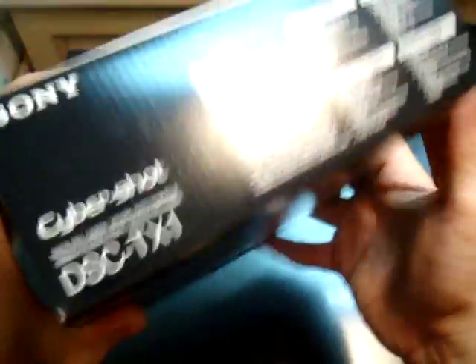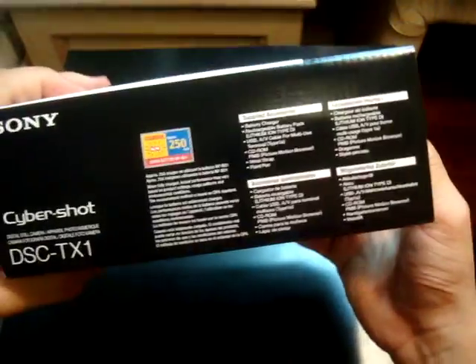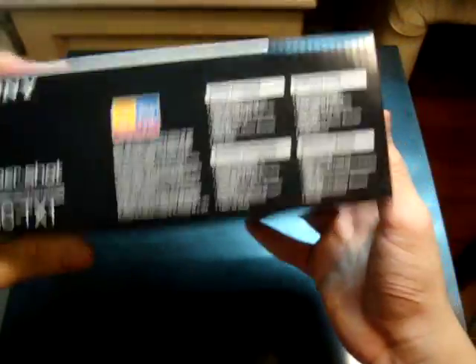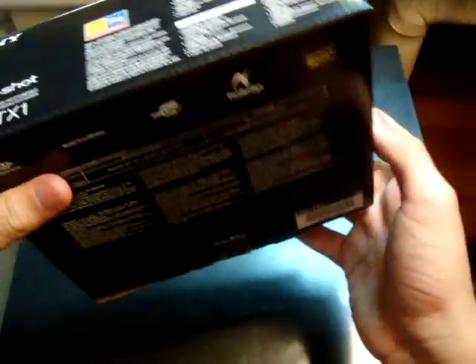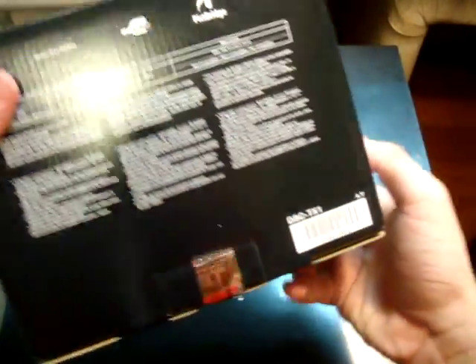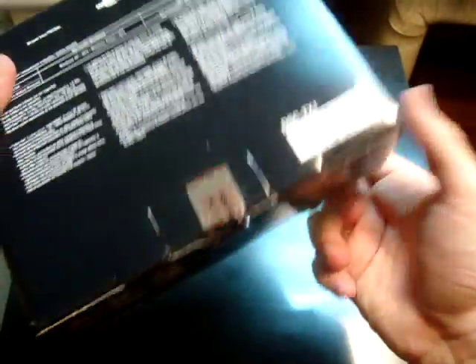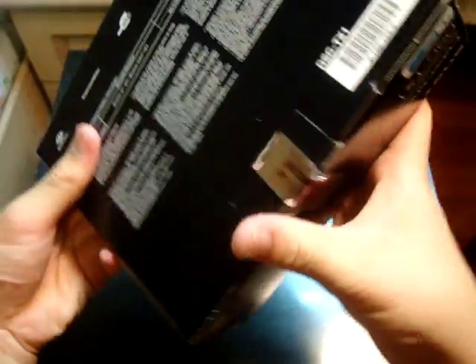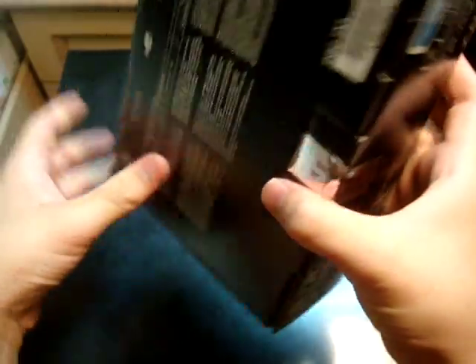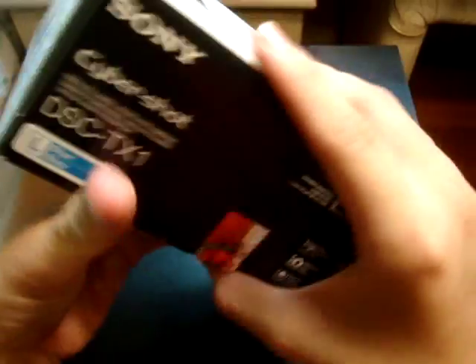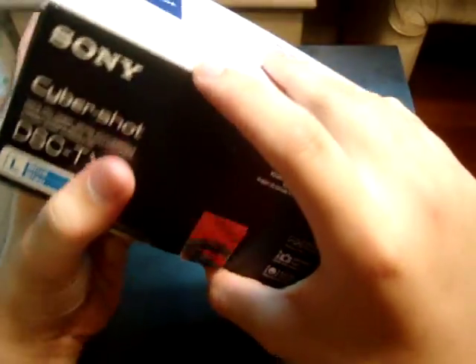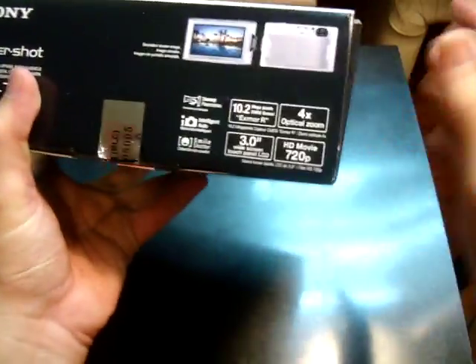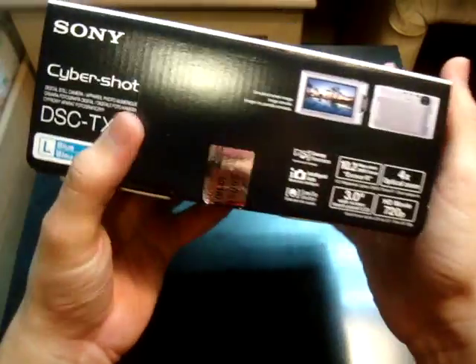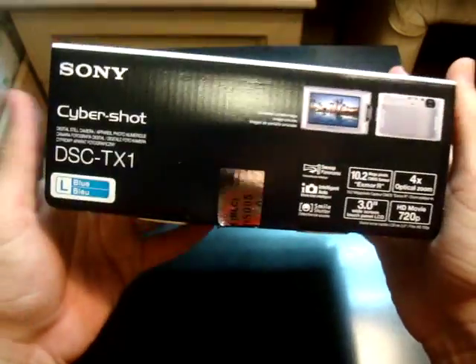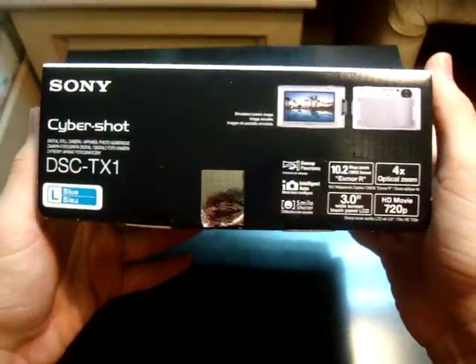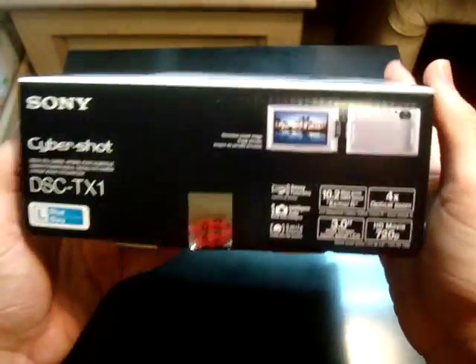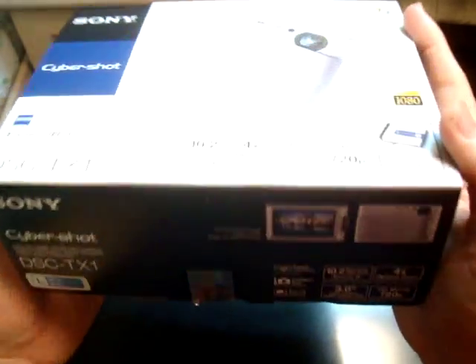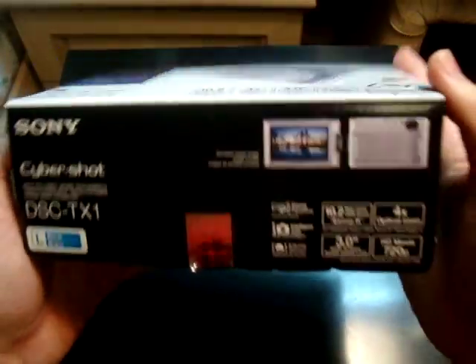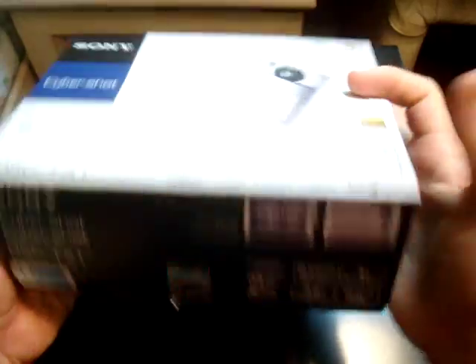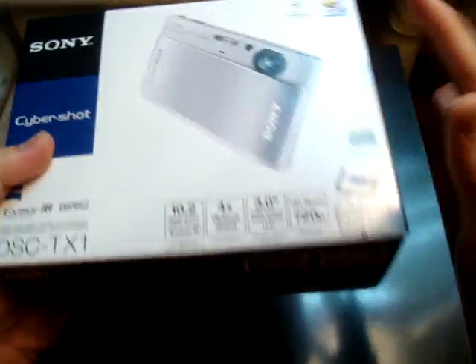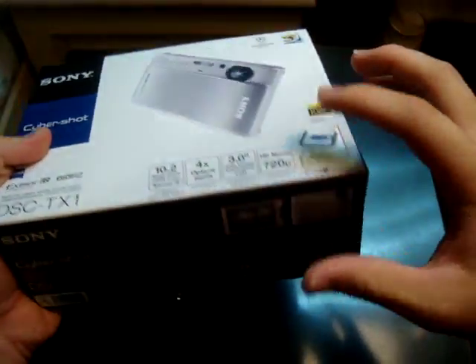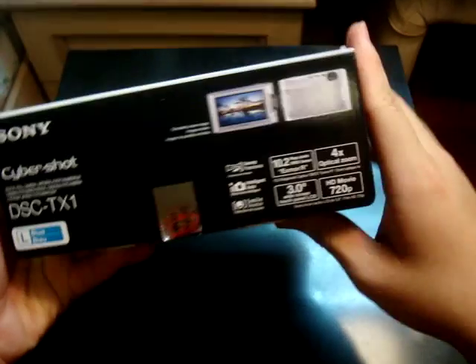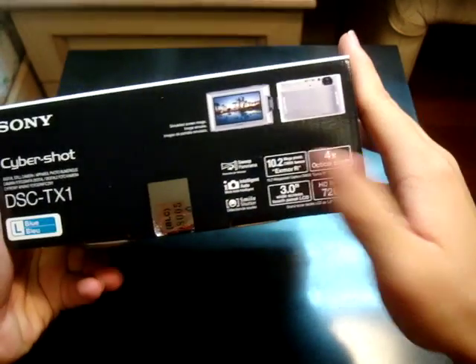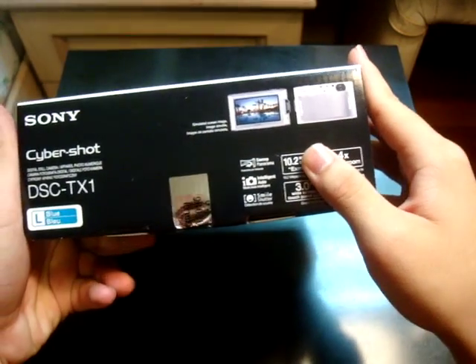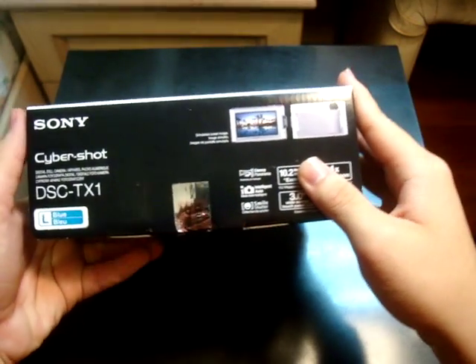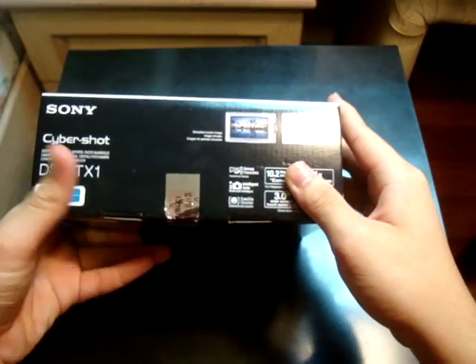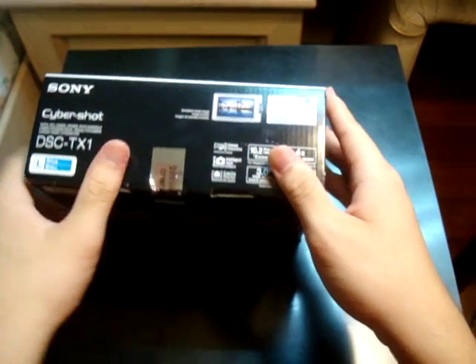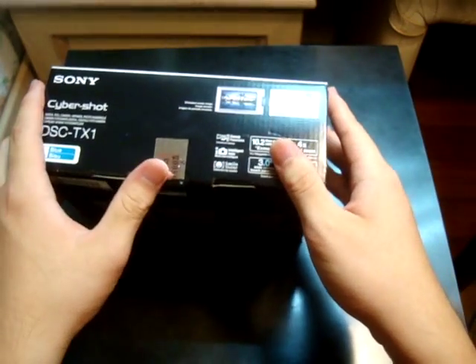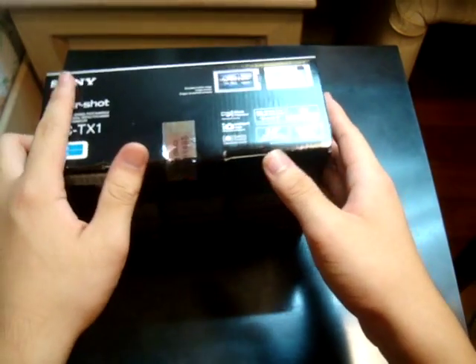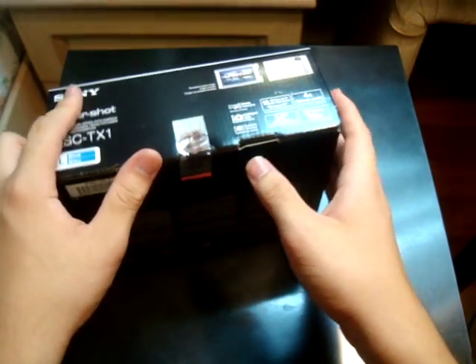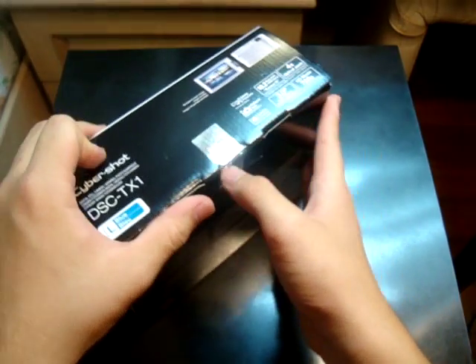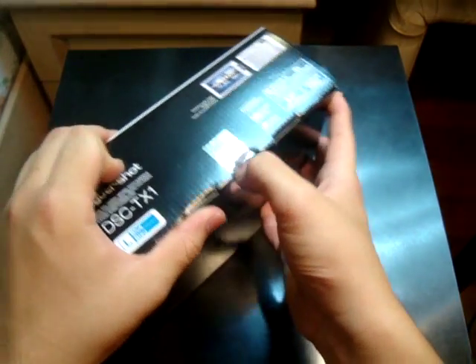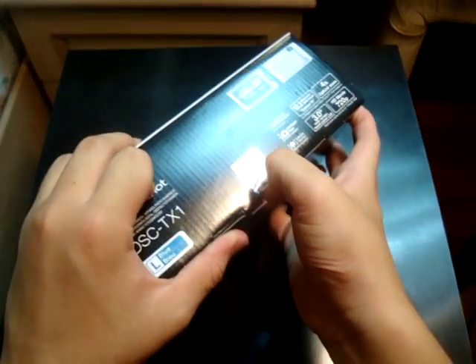On the top you have what comes in the box, but I'm not going to get into it because we are going to open the box. And it's just a repeat of what's on the top in this part of the box. So let's open this up.